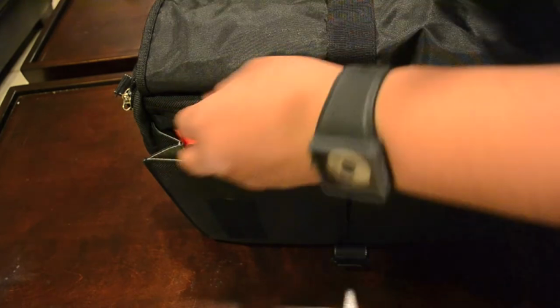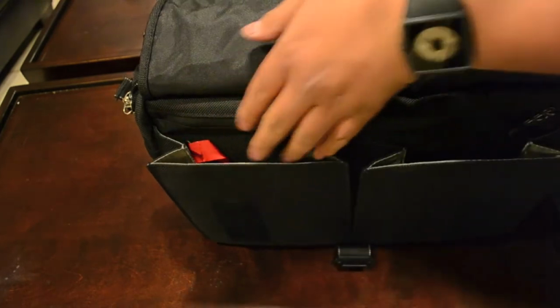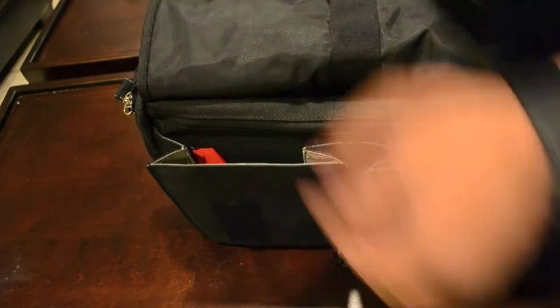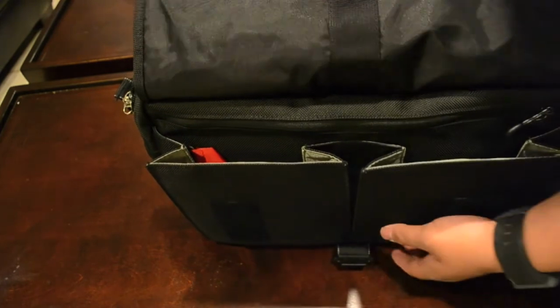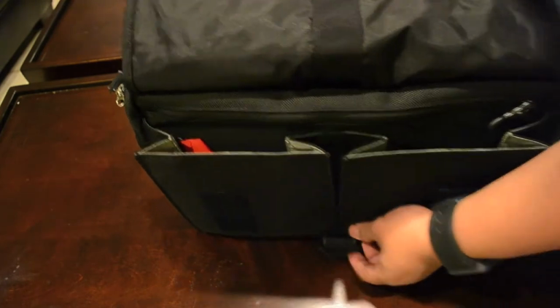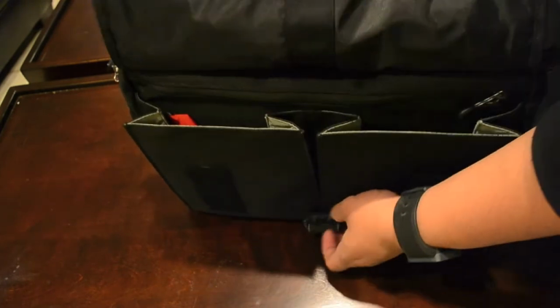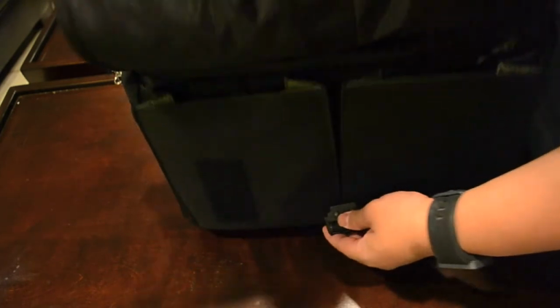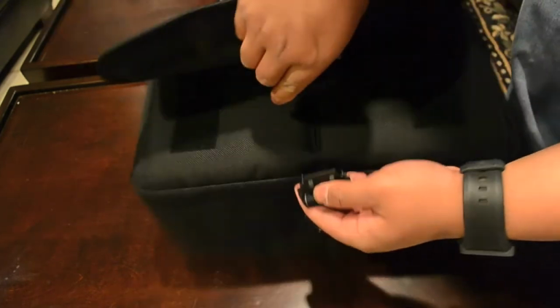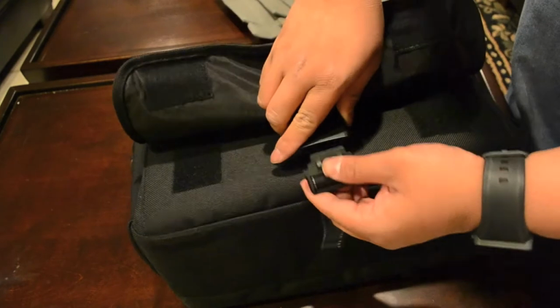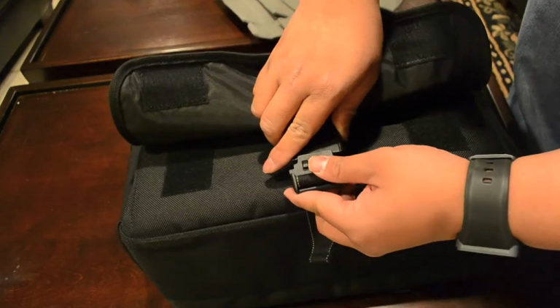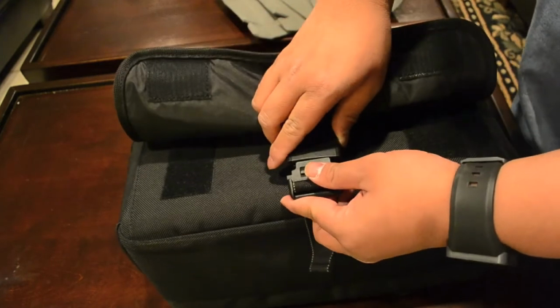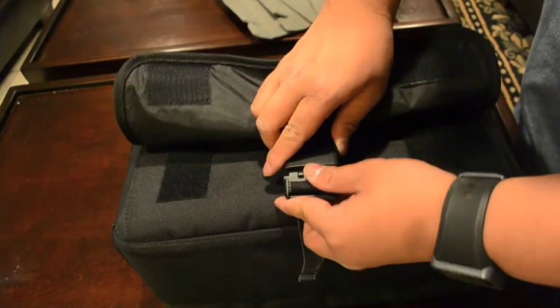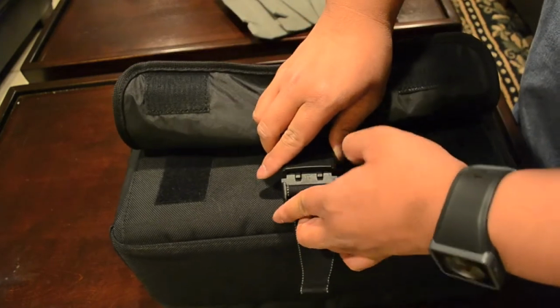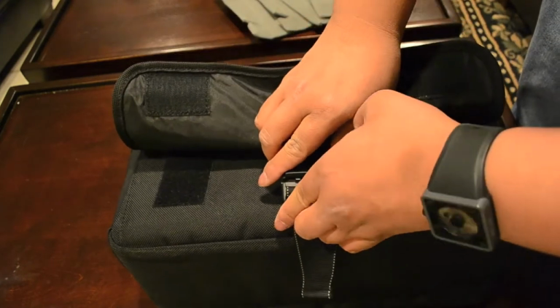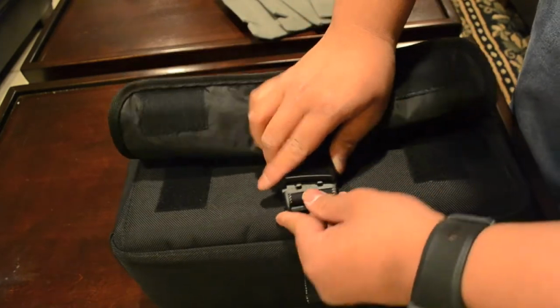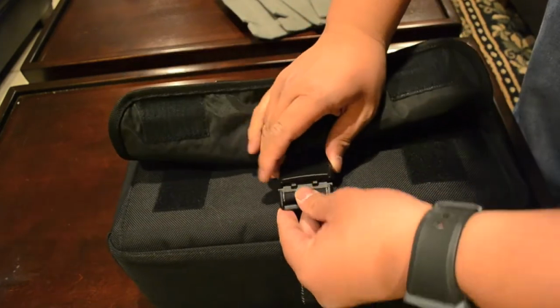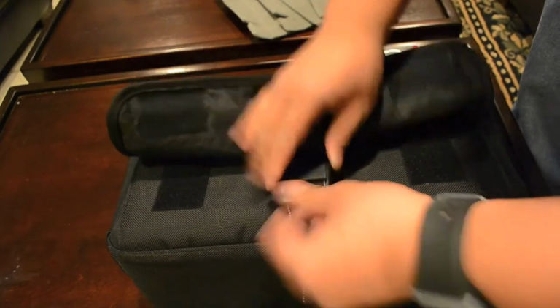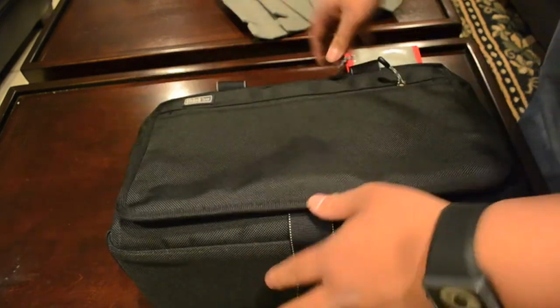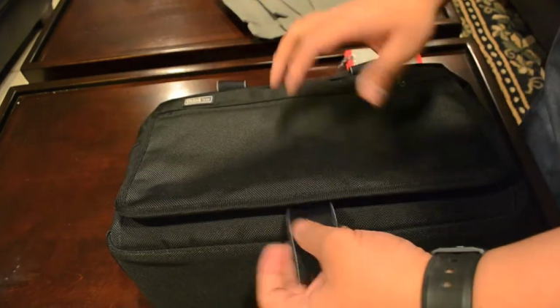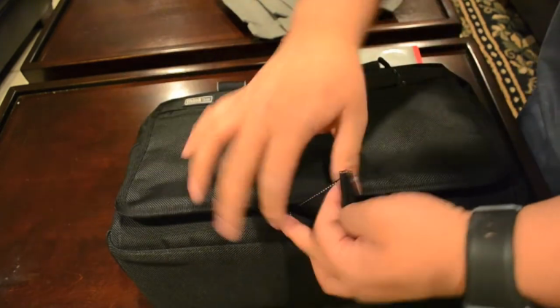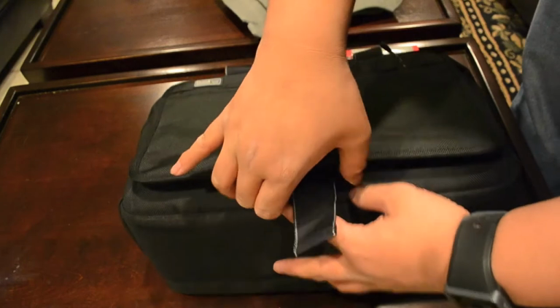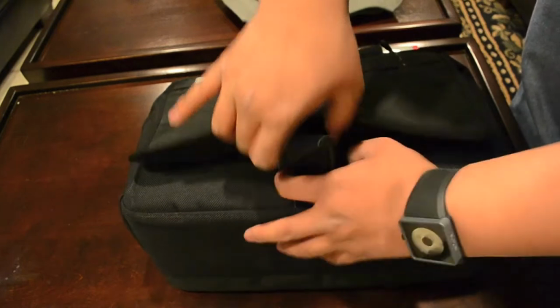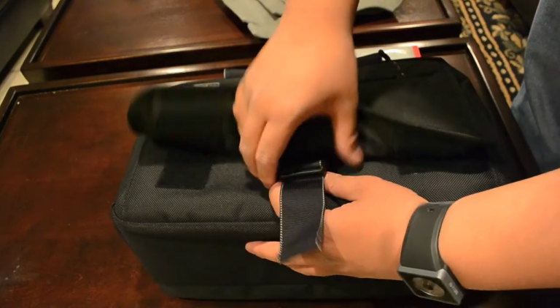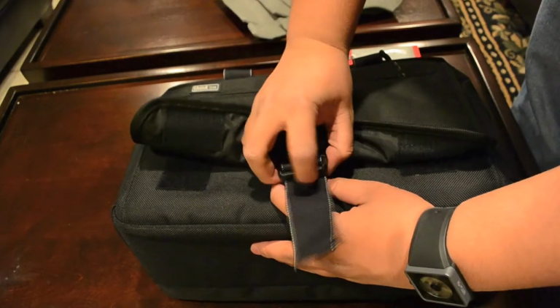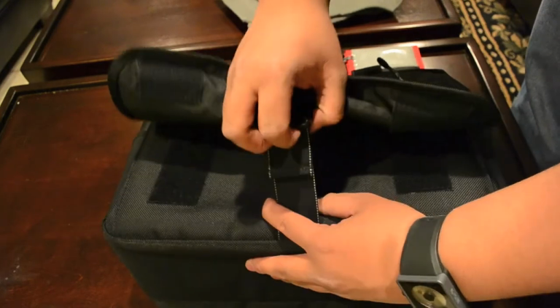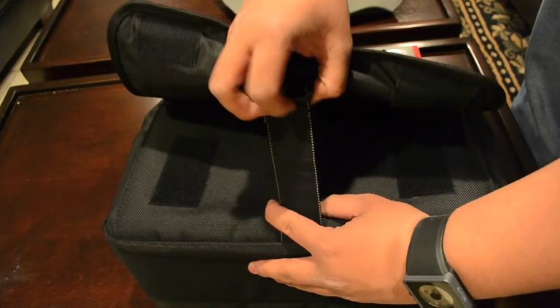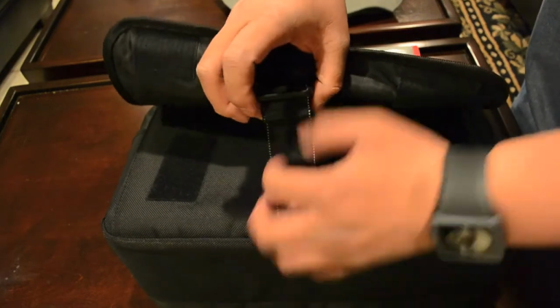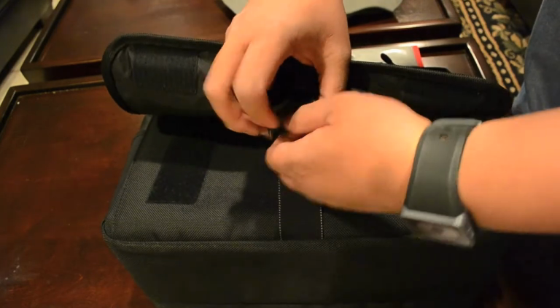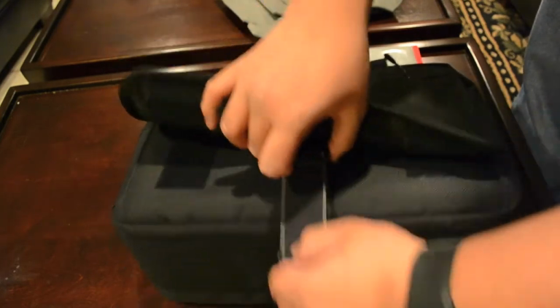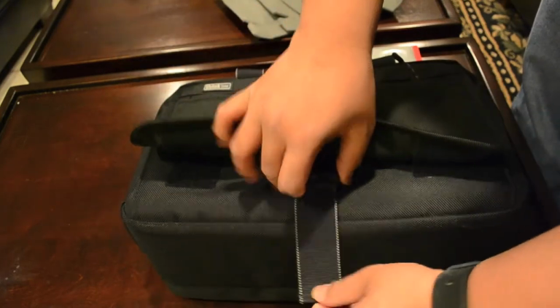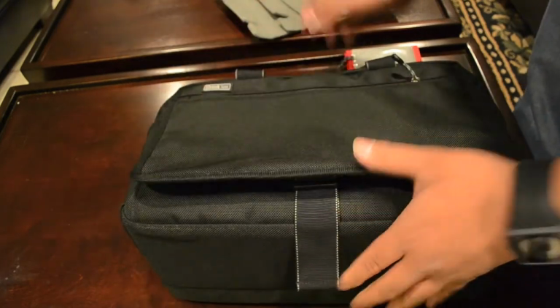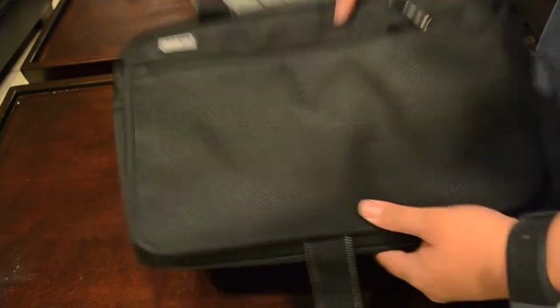There's another Velcro pocket here — flip that up and you've got two pockets inside. I'm not sure what you'd use these for, probably for some flash. You can also put the SD card wallet in here. I don't use it that much because I like to have my wallet on the outside for easier access. There's also a buckle if you want to lock it into place, and you can extend it a good amount.